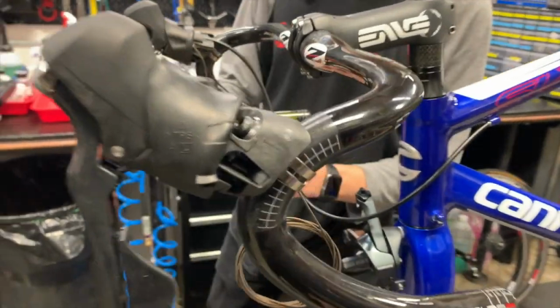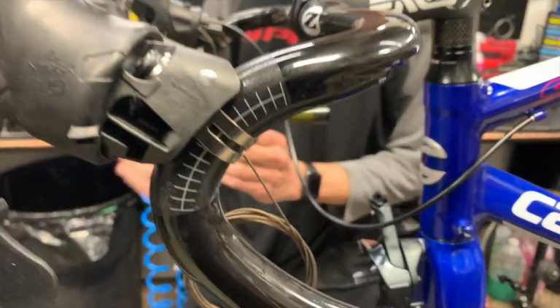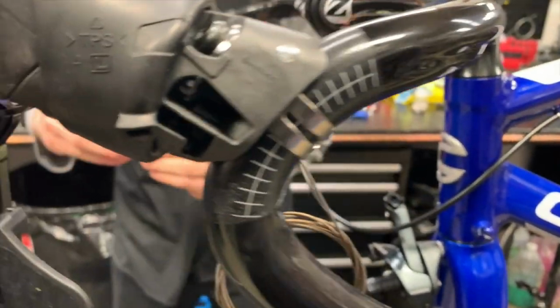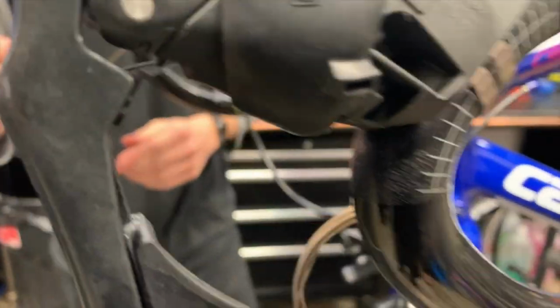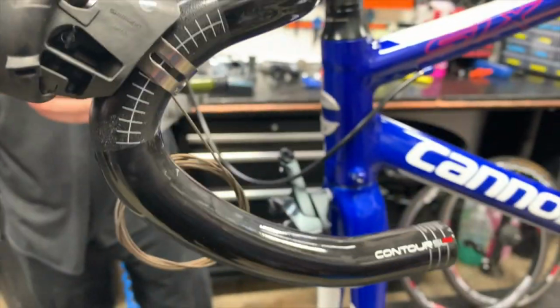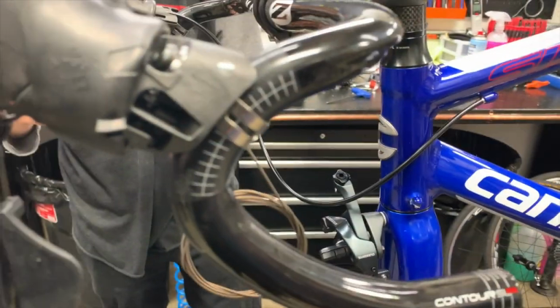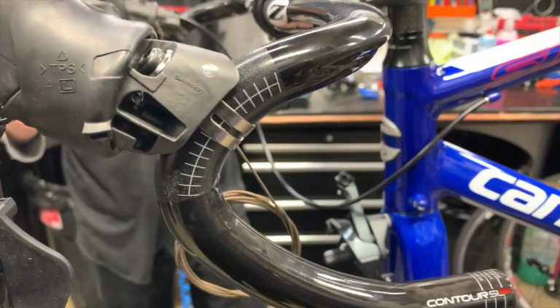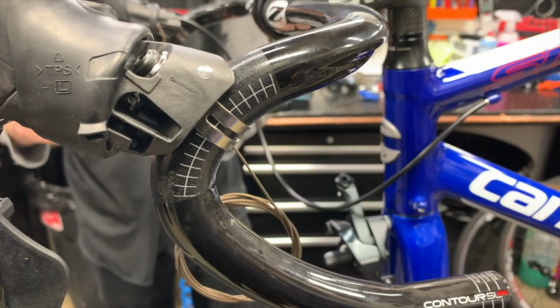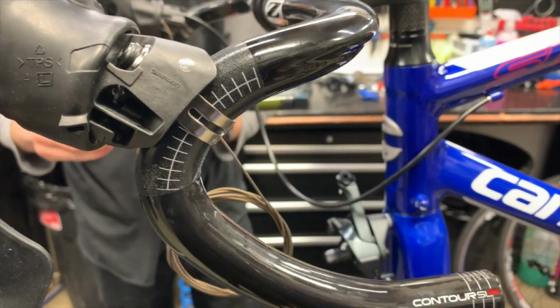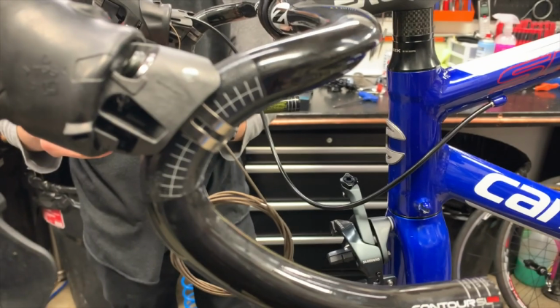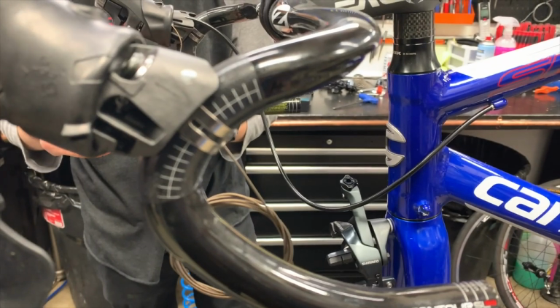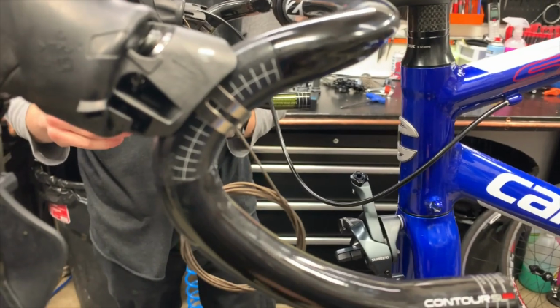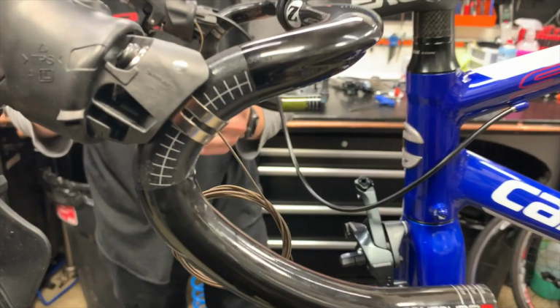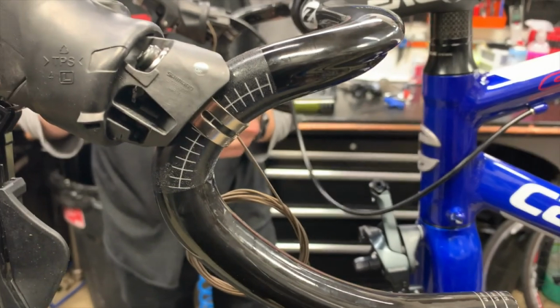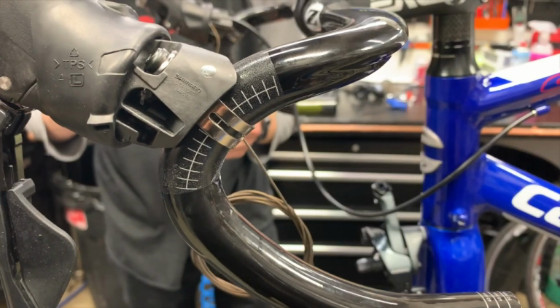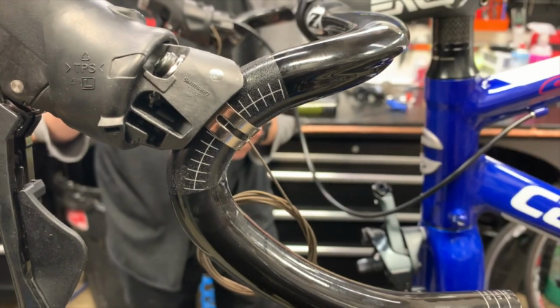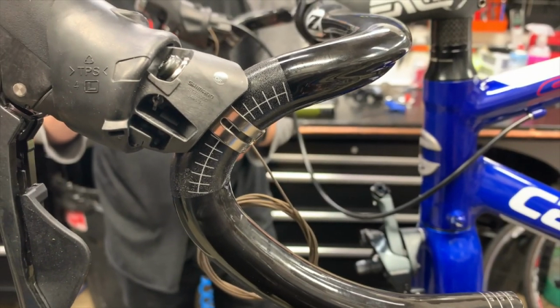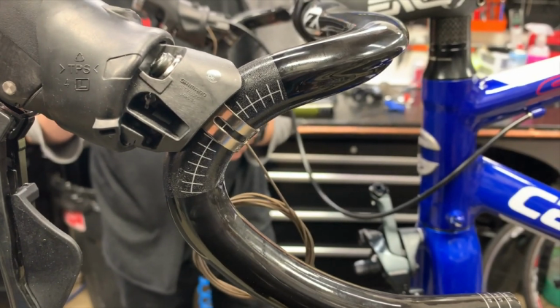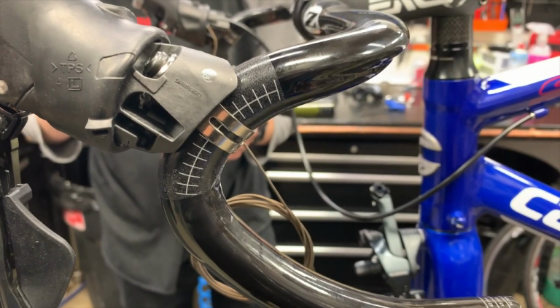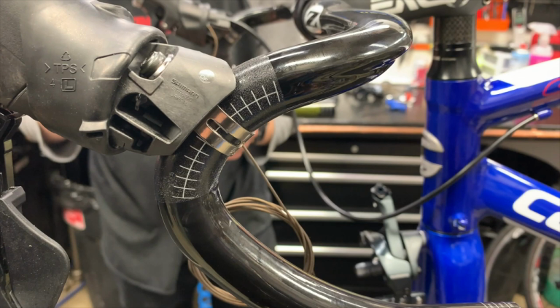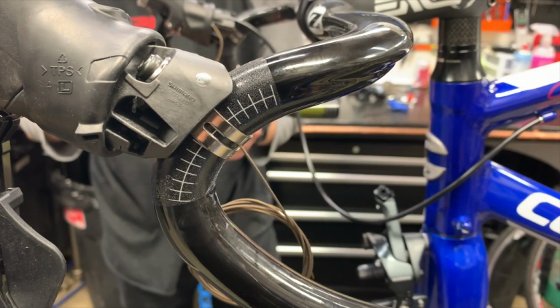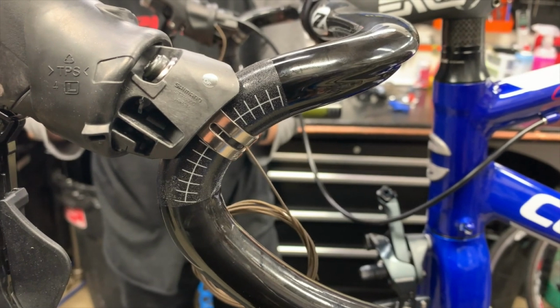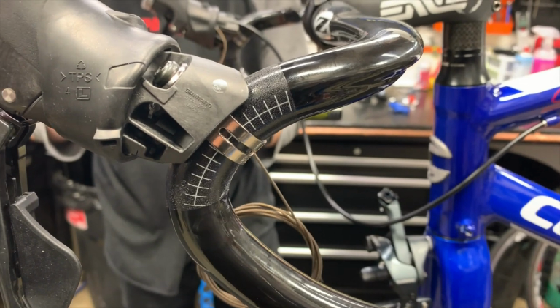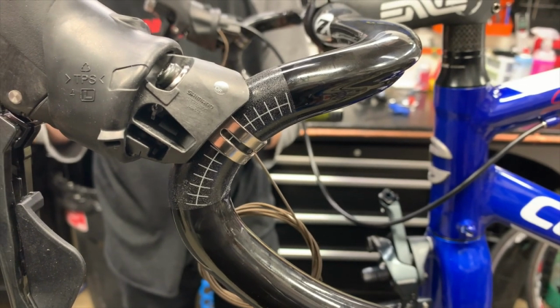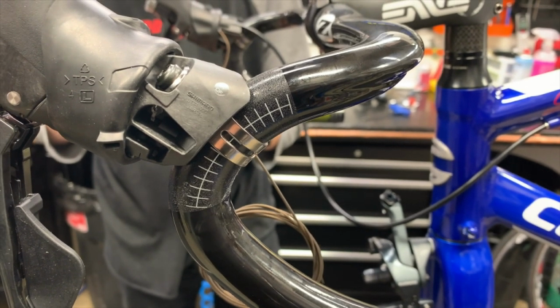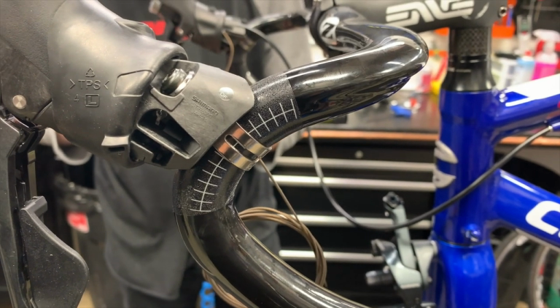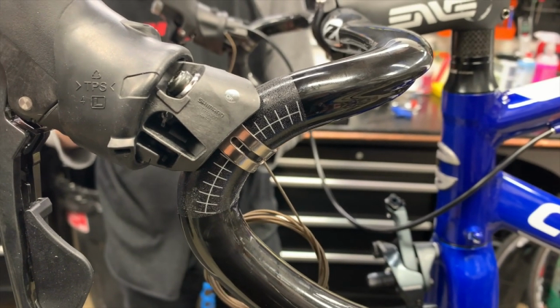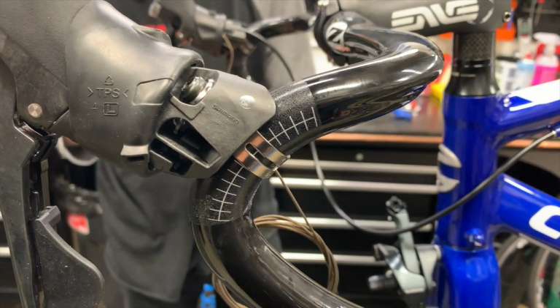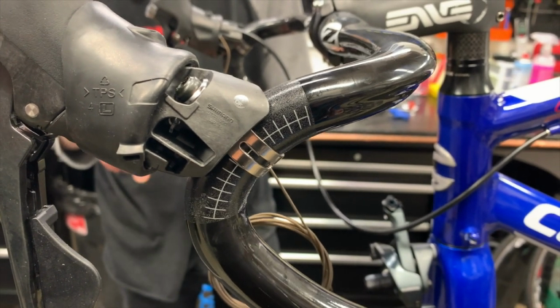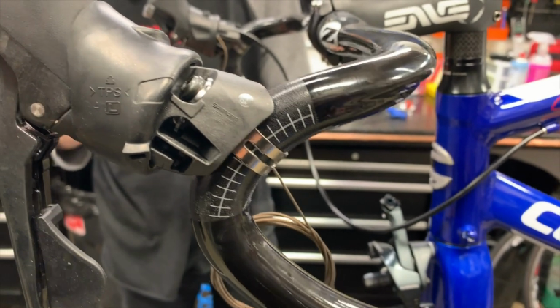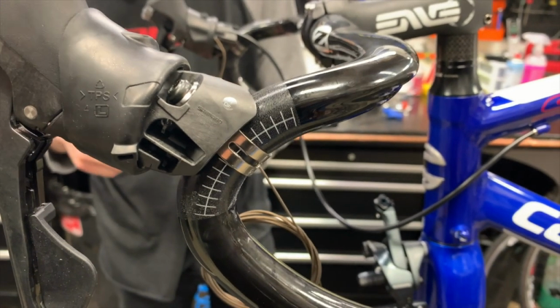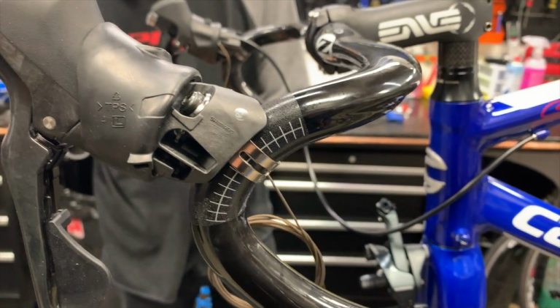On these Zip bars, it's actually pretty cool — as you can see, there are hashes where you can put the clamp of the shifter so you can actually get them in the same spot on either side without having to measure or do anything too fancy.